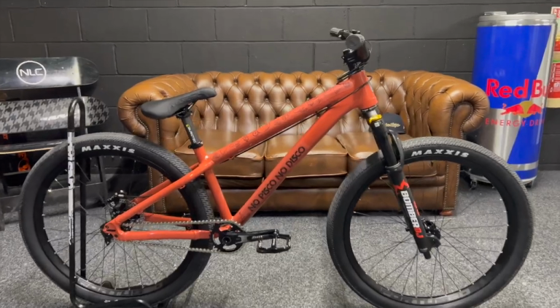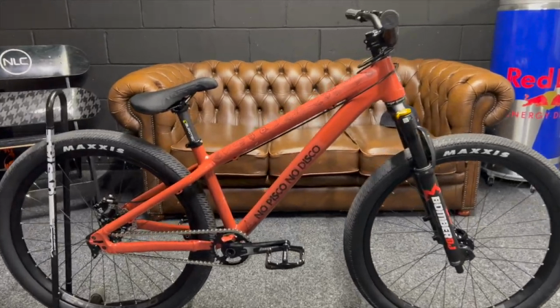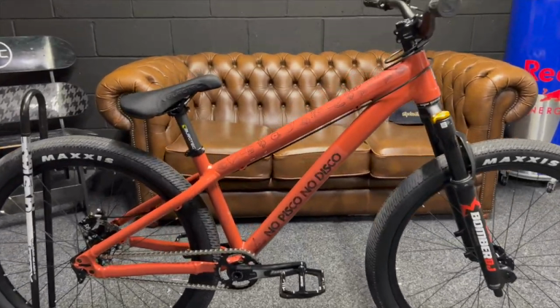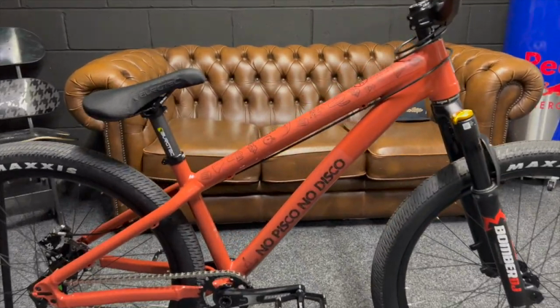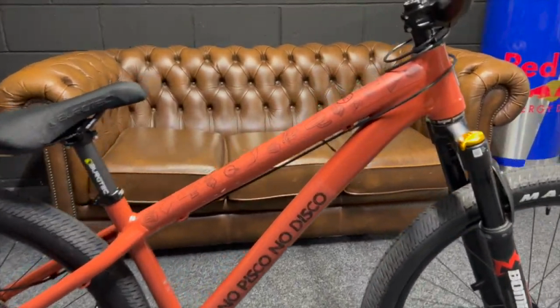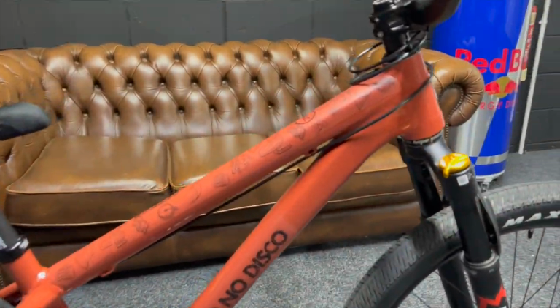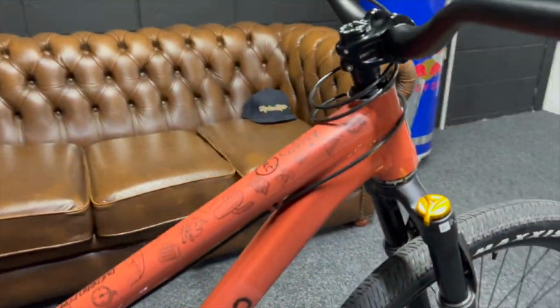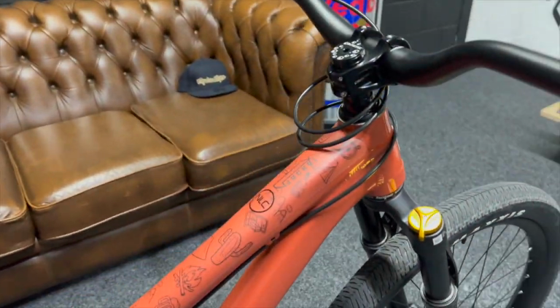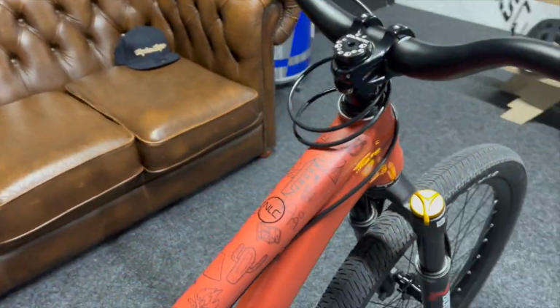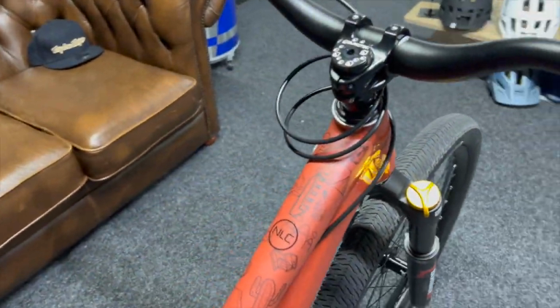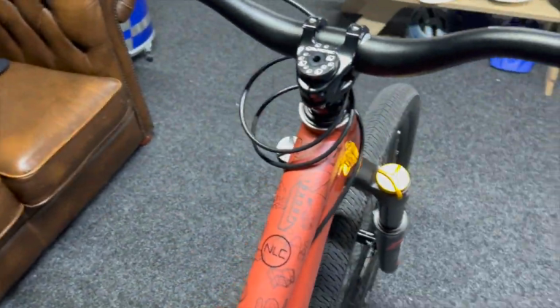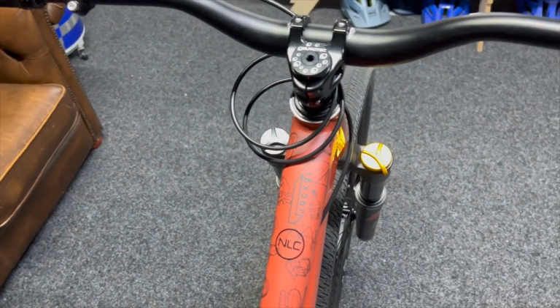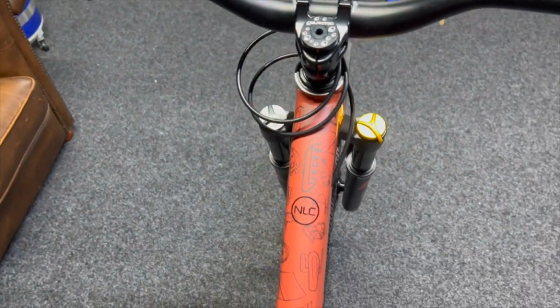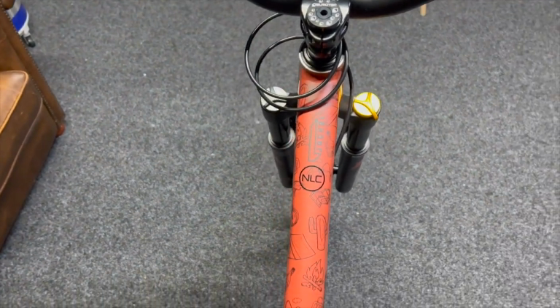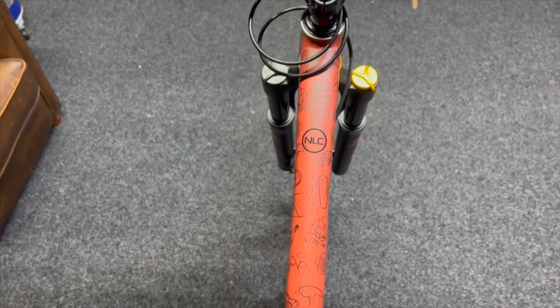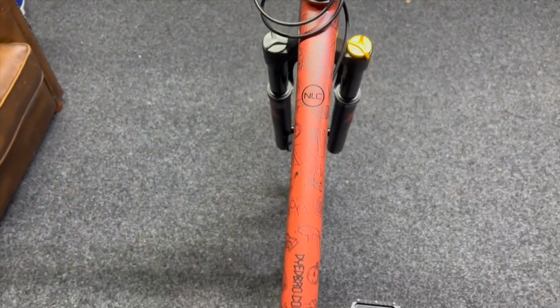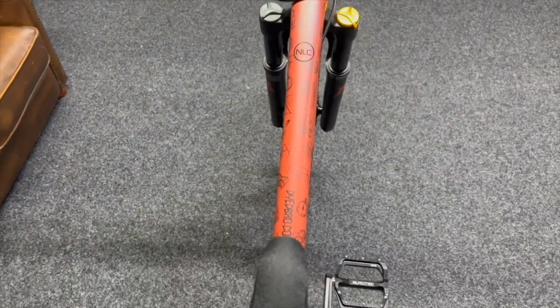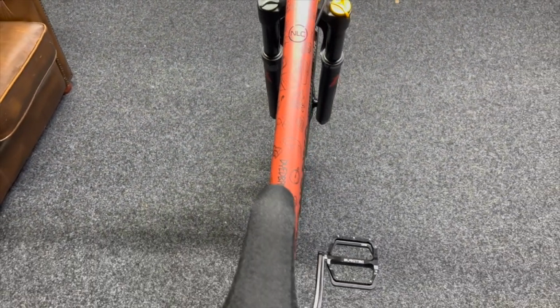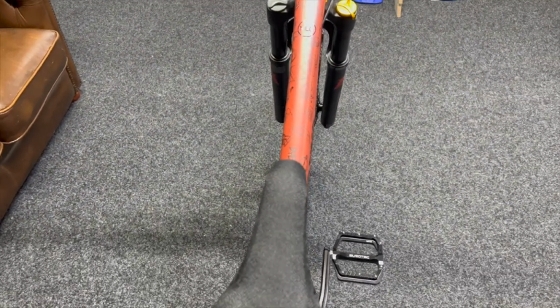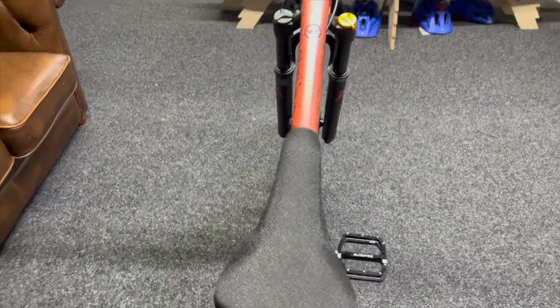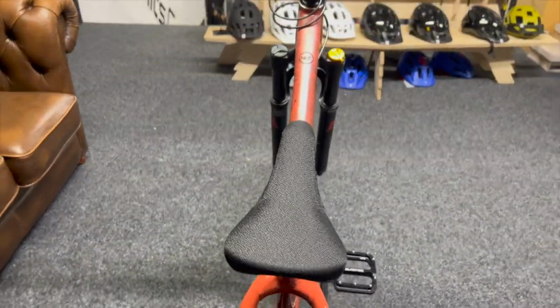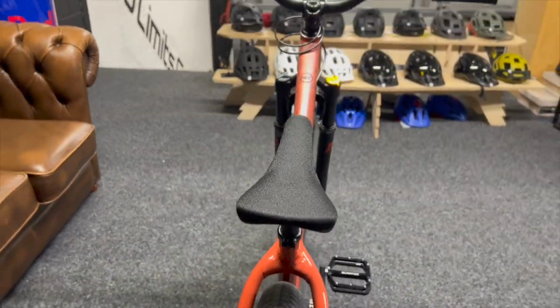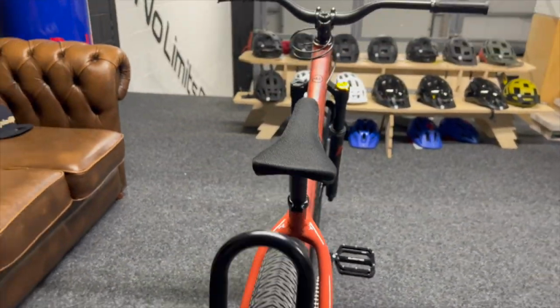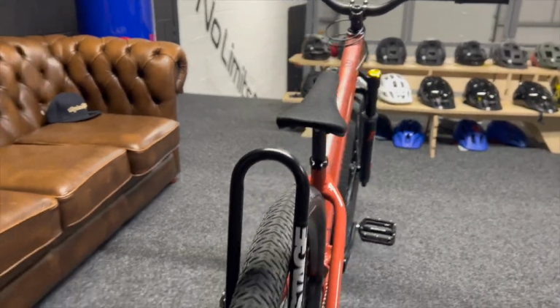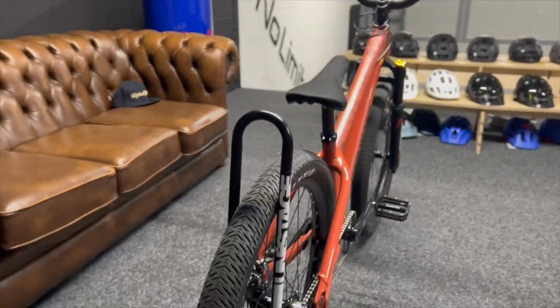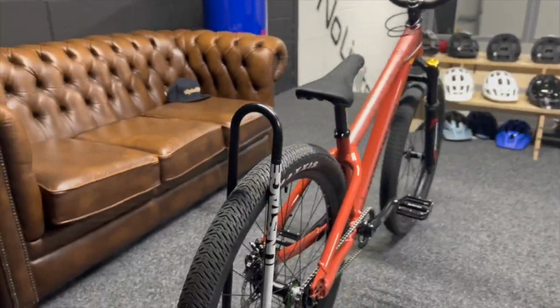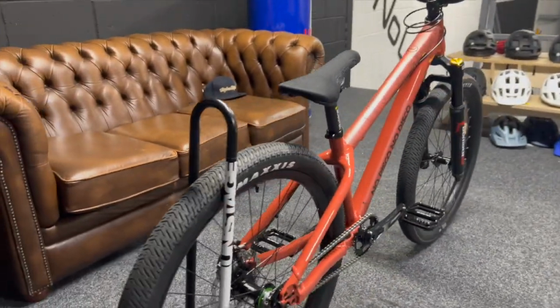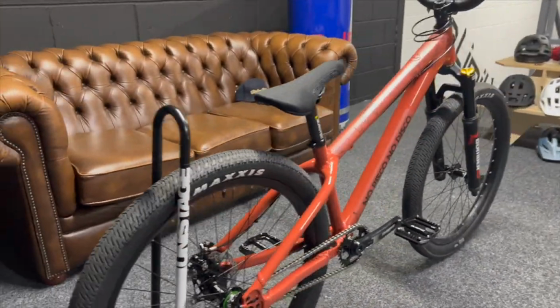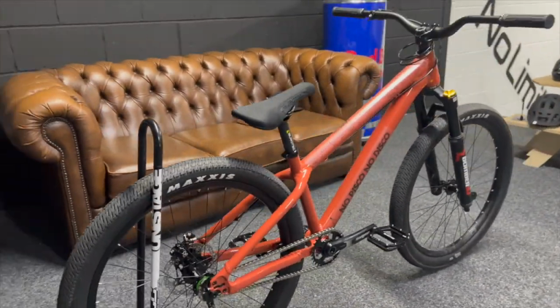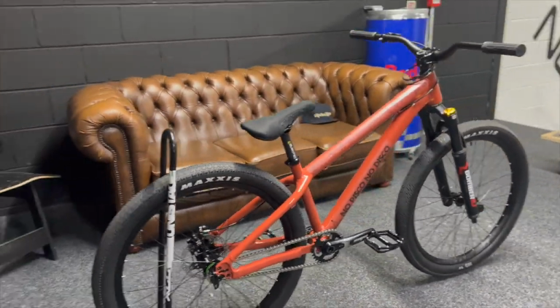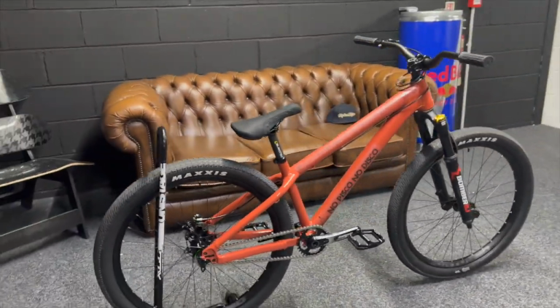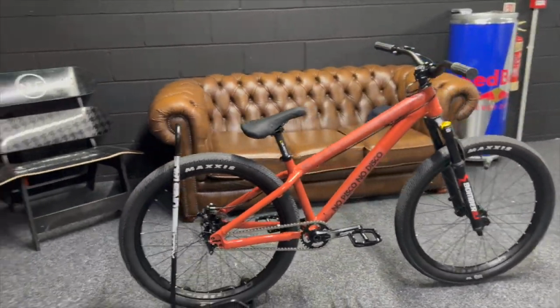One color comes out every year, and this is a 2022 model year frame. It's in the 'Bacon' color. Personally, when I first saw this color online and in pictures when it was first launched, I was thinking what an awful color — but seeing it in the flesh, I really like it.